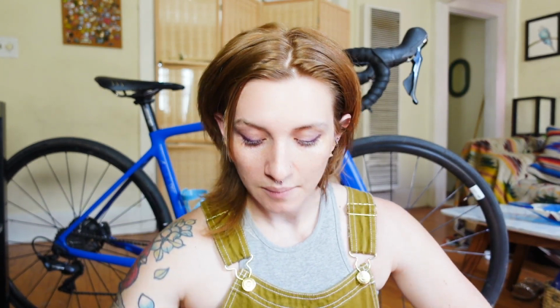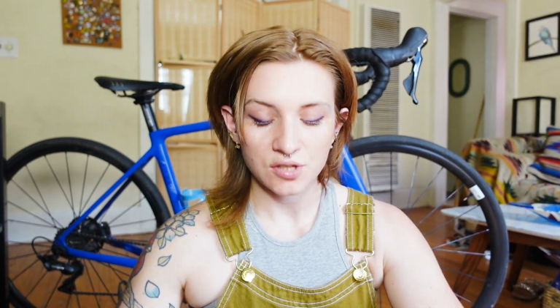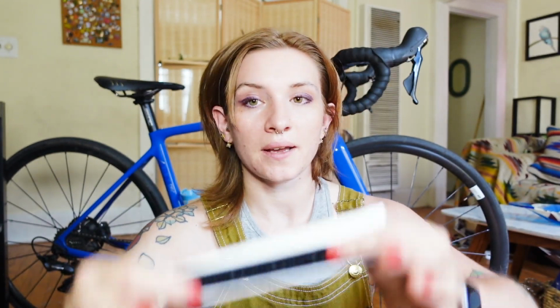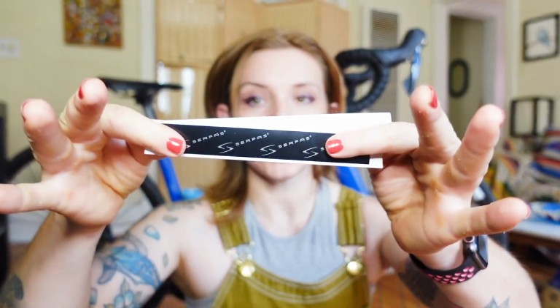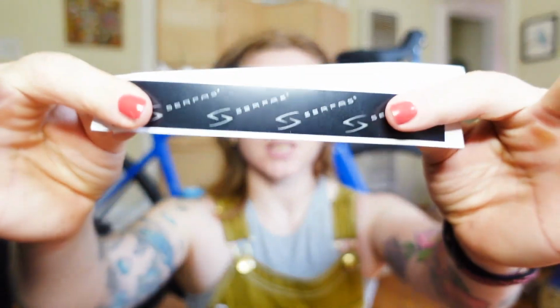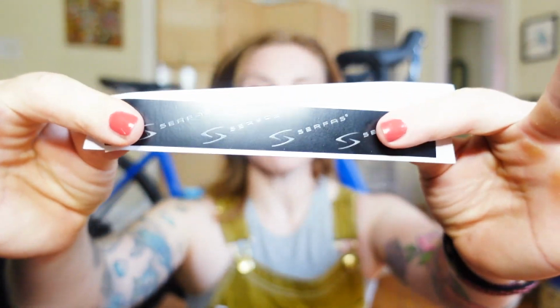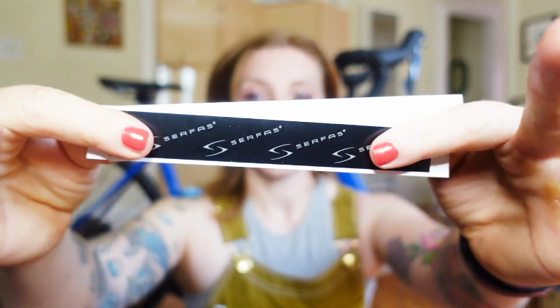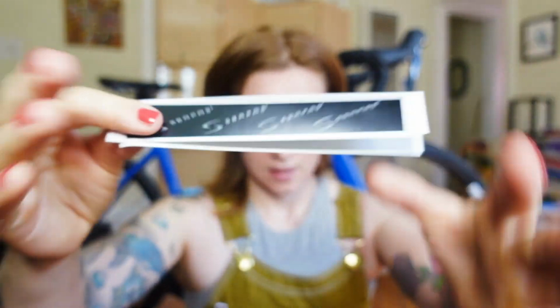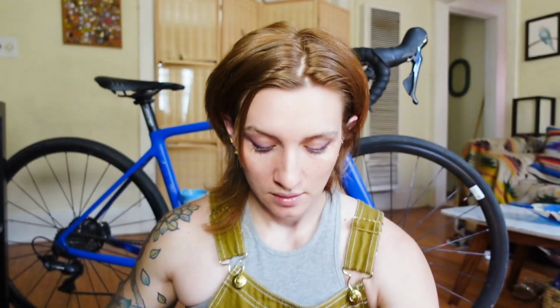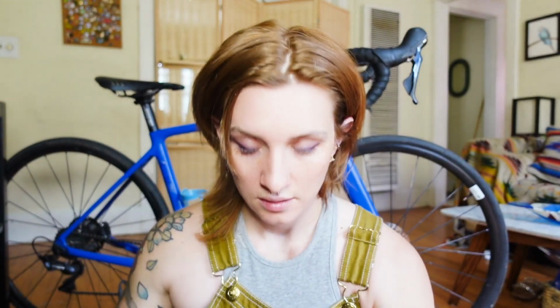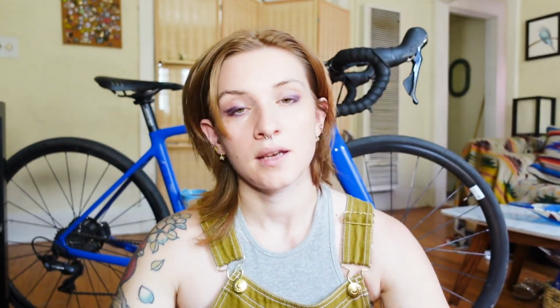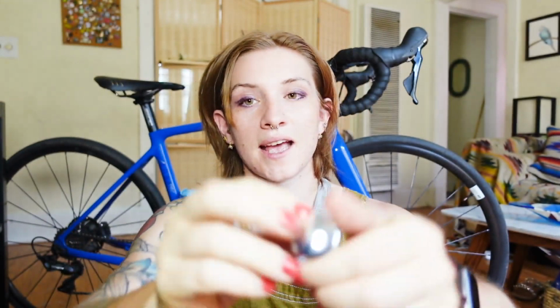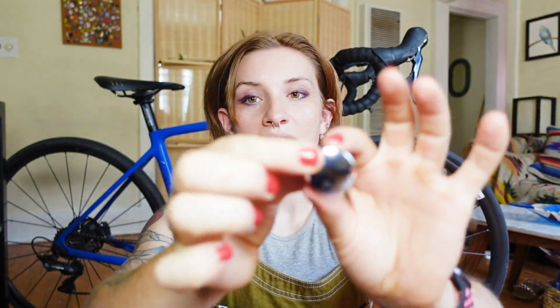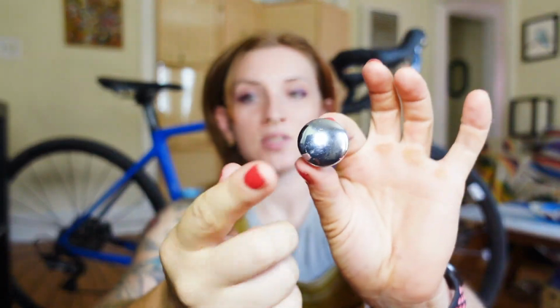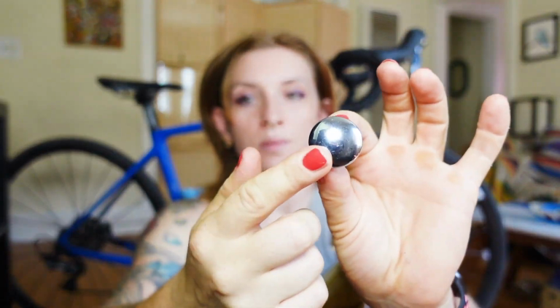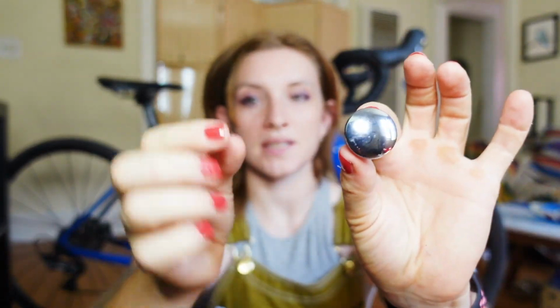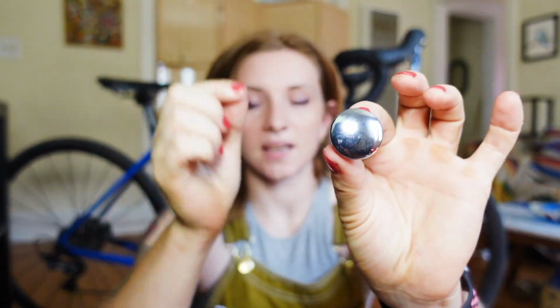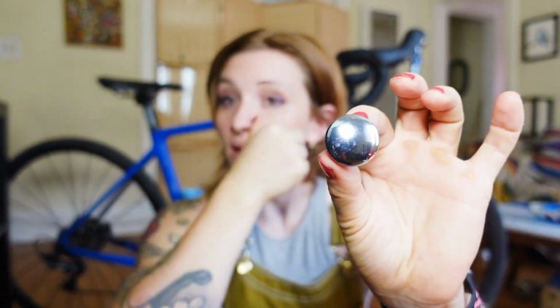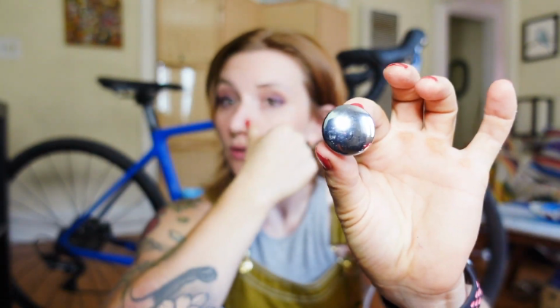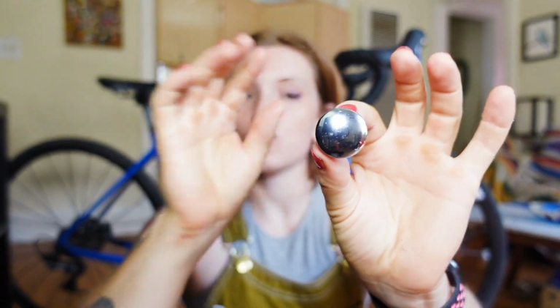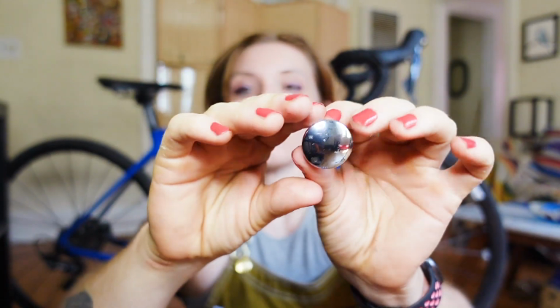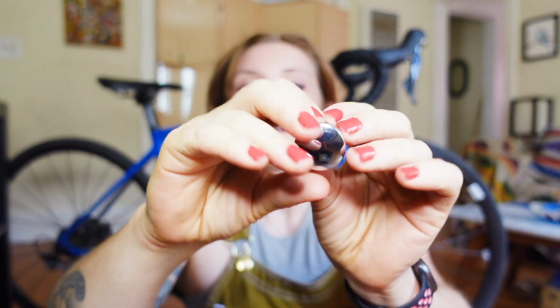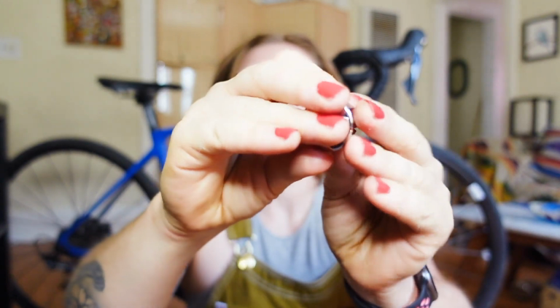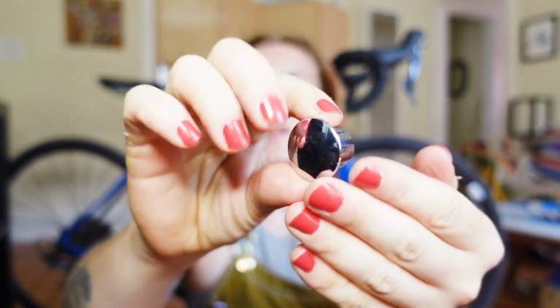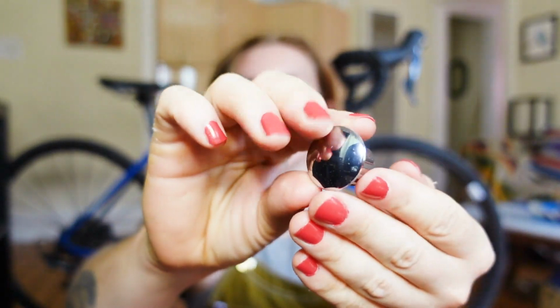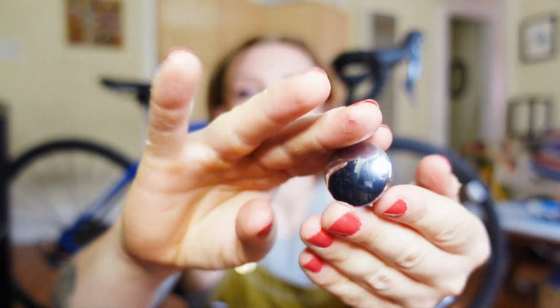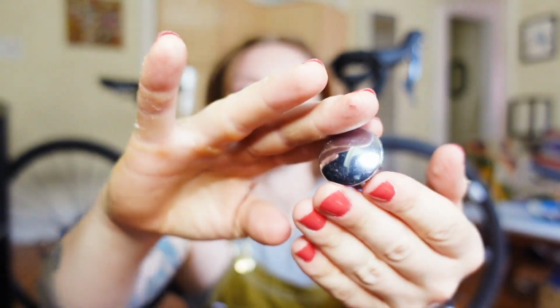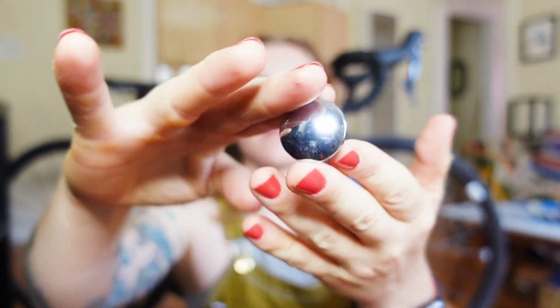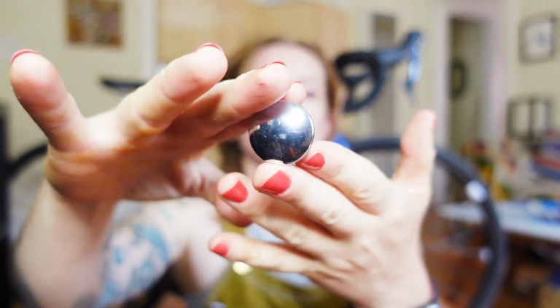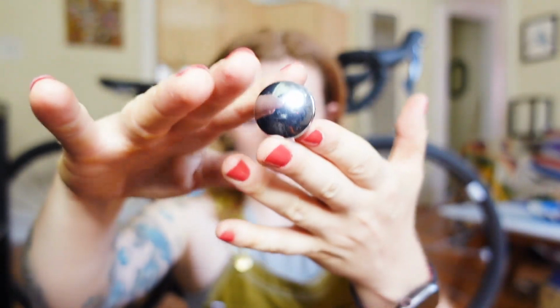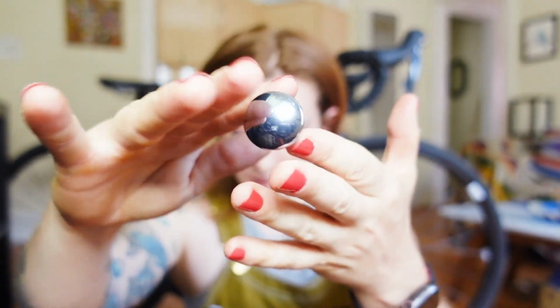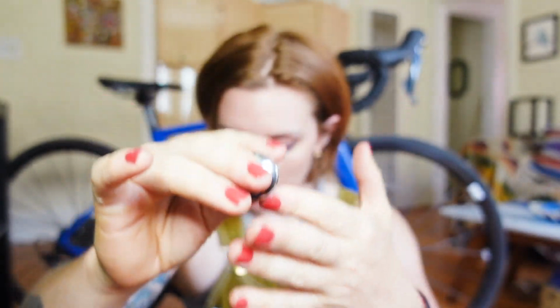You'll also find finishing tape and caps. You're gonna put these at the end of your handlebars — super important because the handlebars can be sharp on the inside.